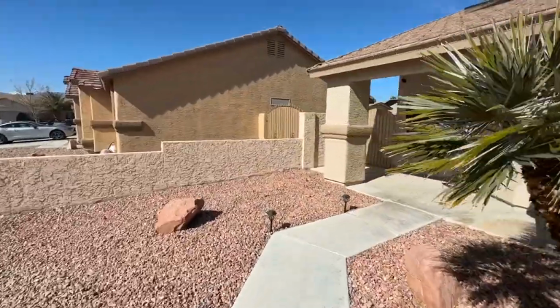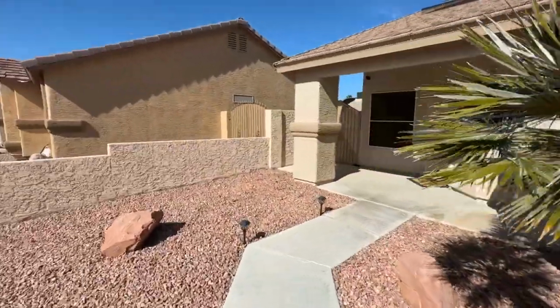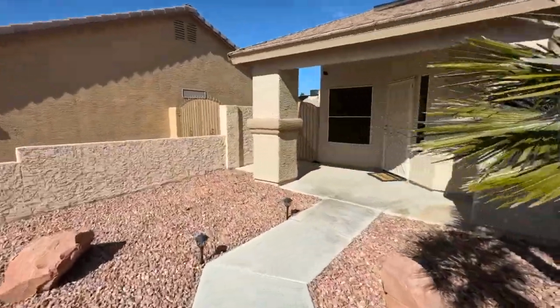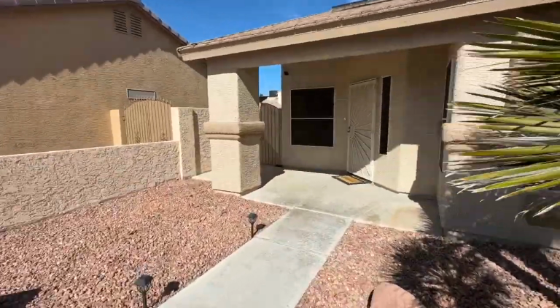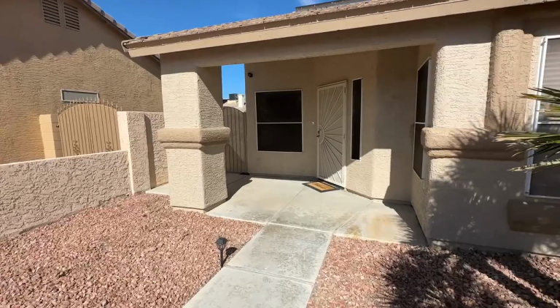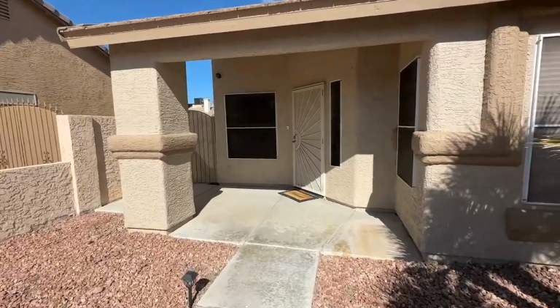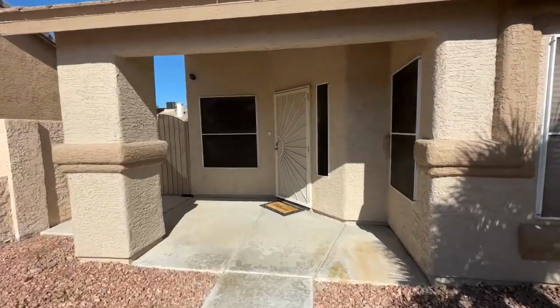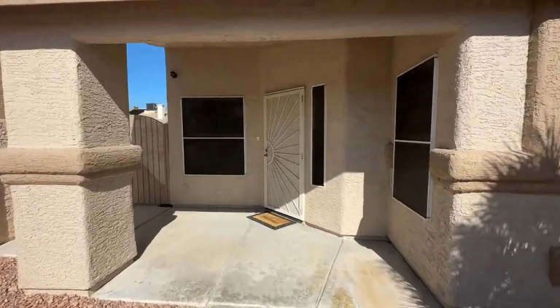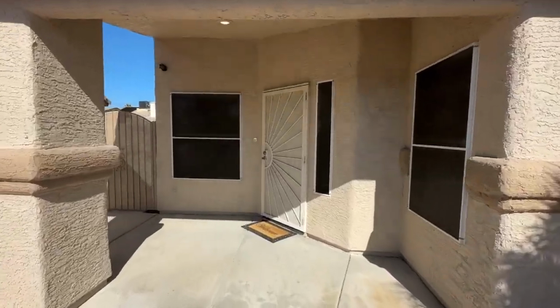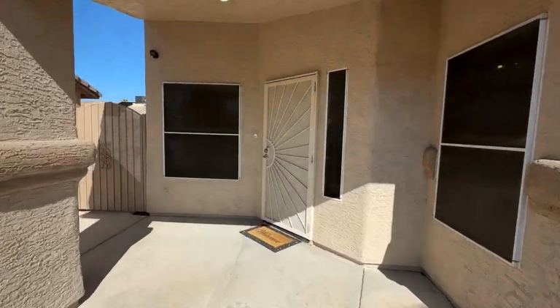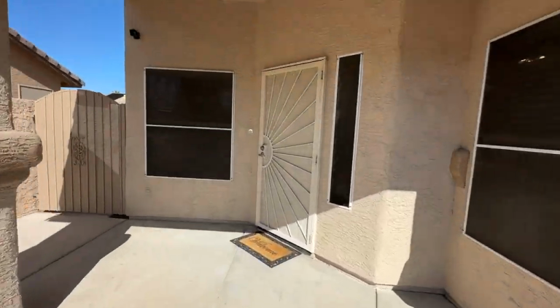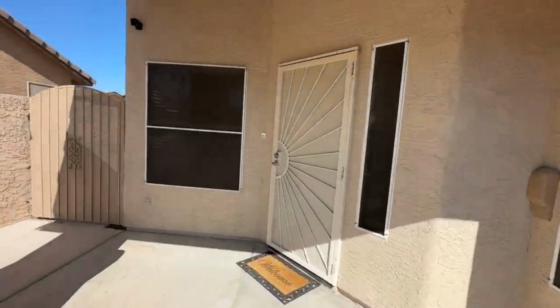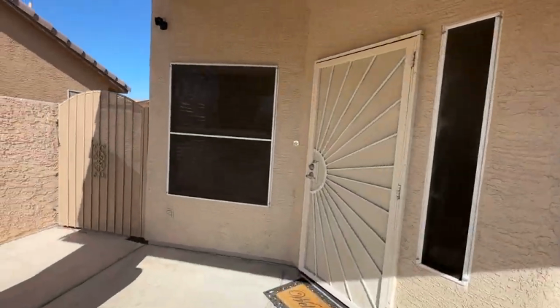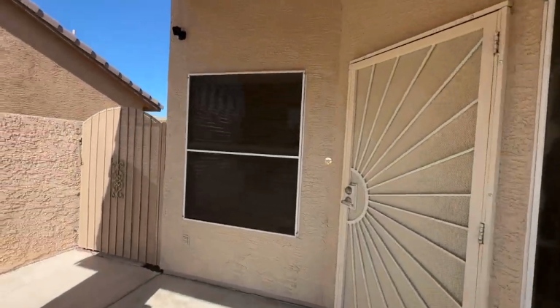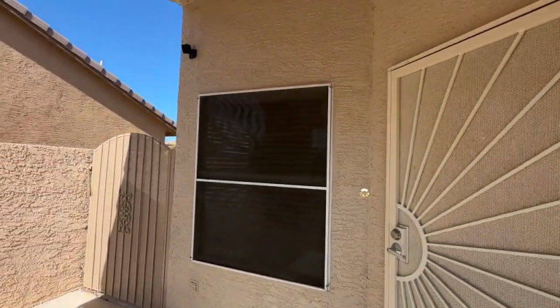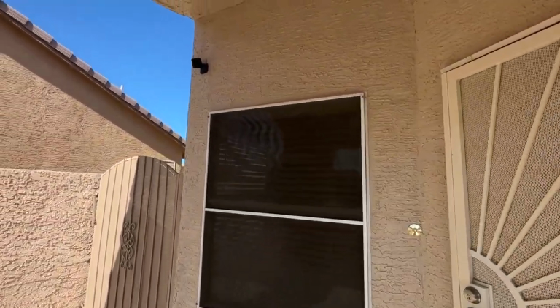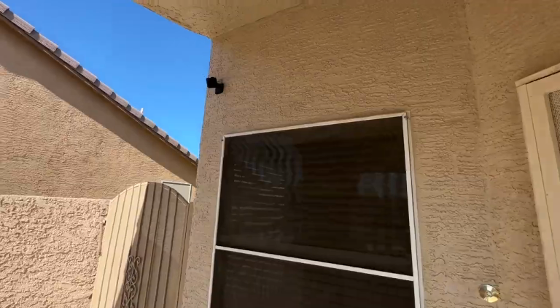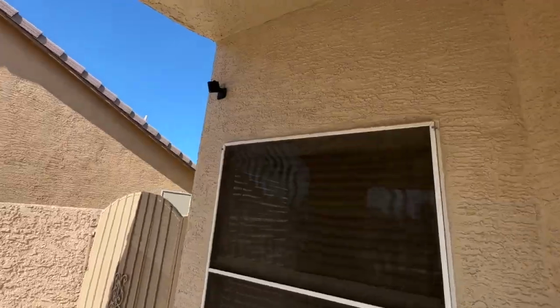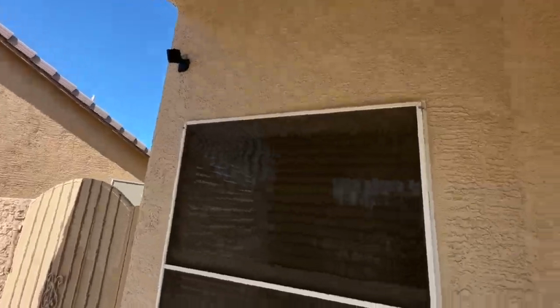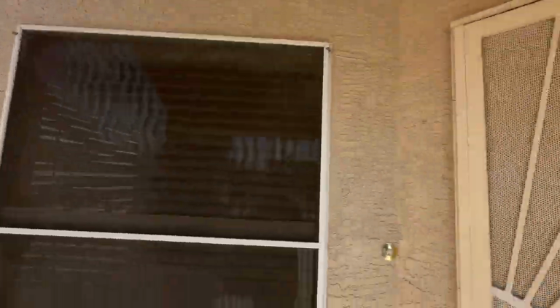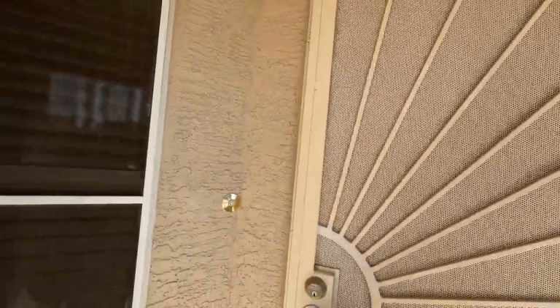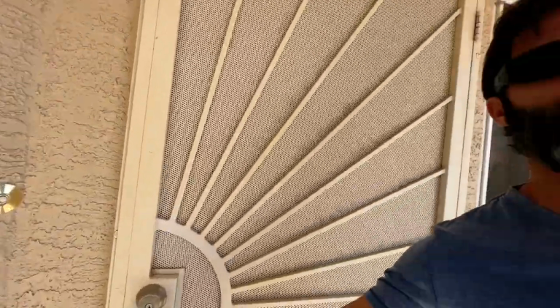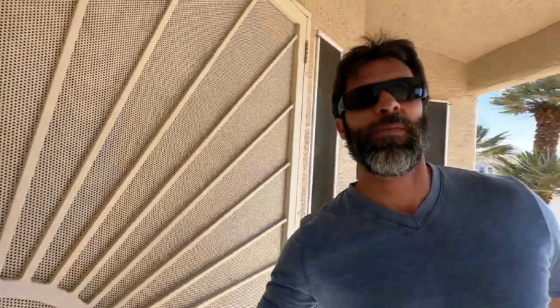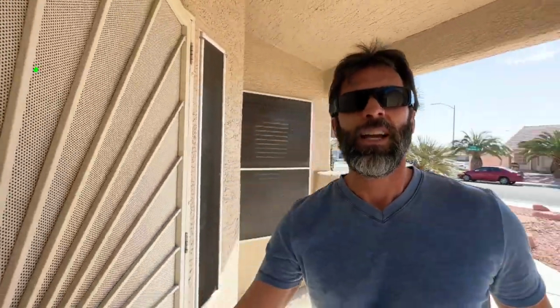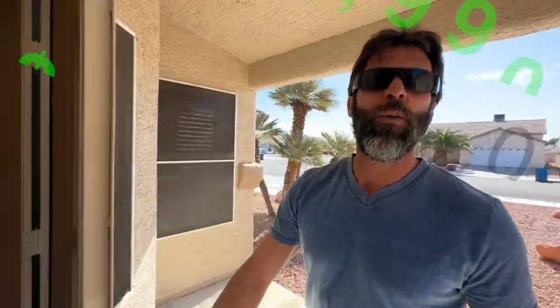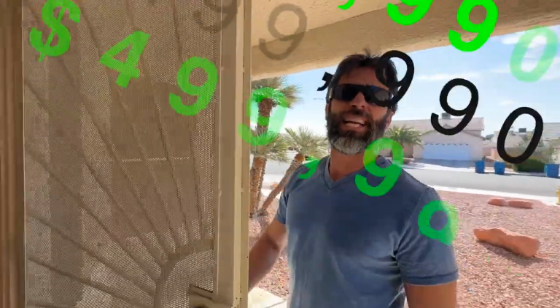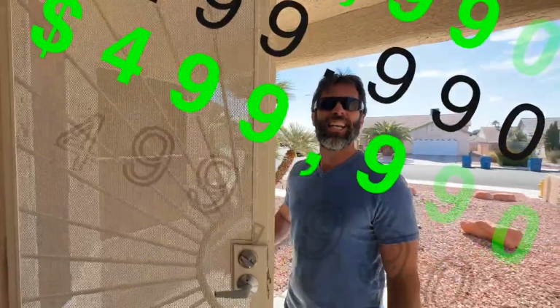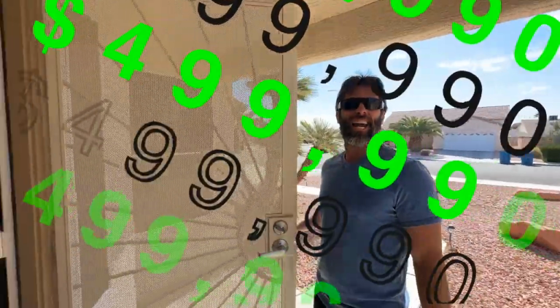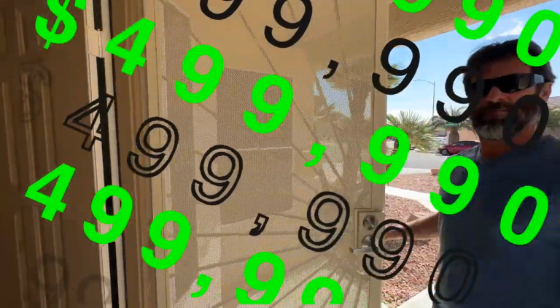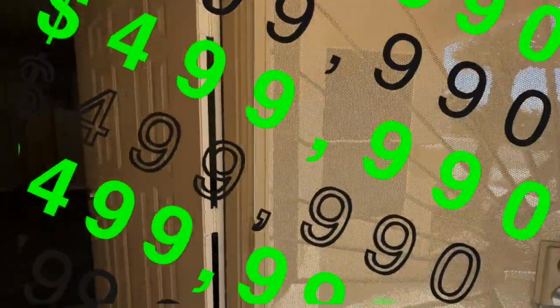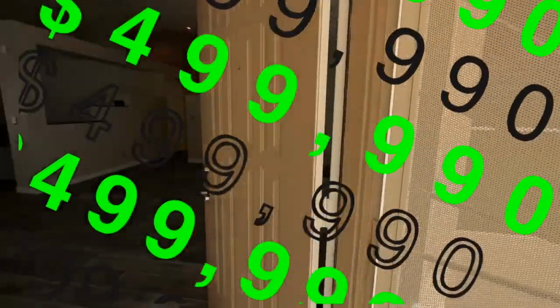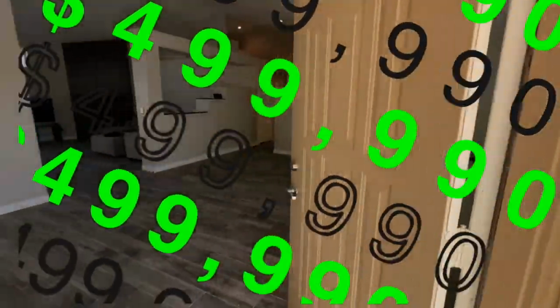I guess you want to know how much we're listing it for, right? There are six outside cameras. We're going to list it for $499,990. Yes, a steal of a deal.